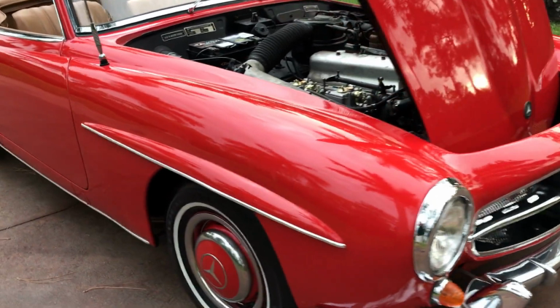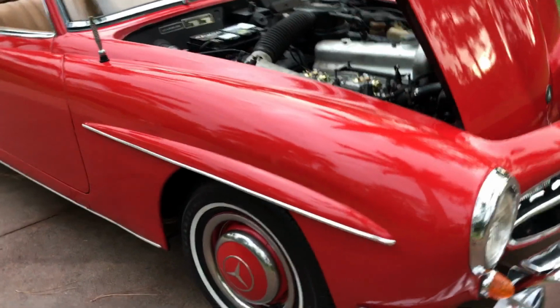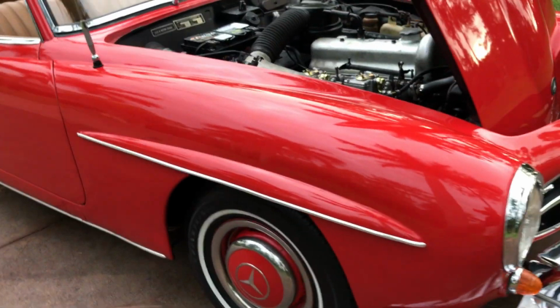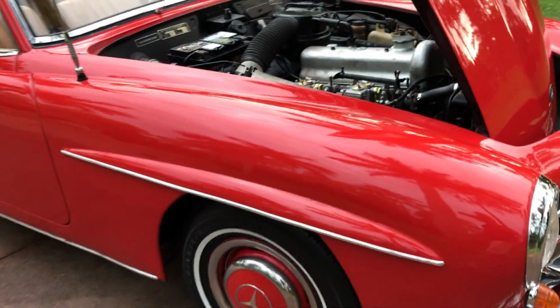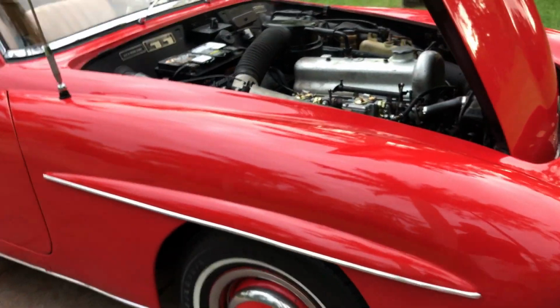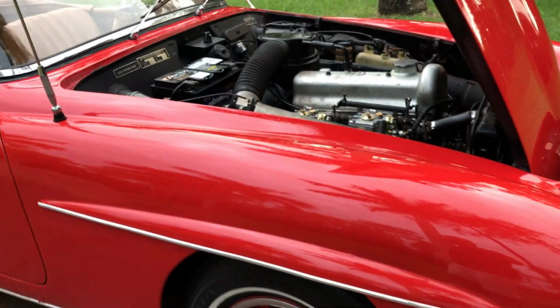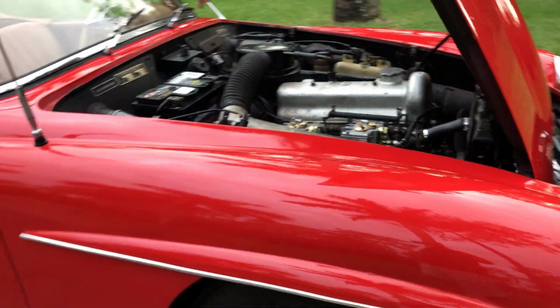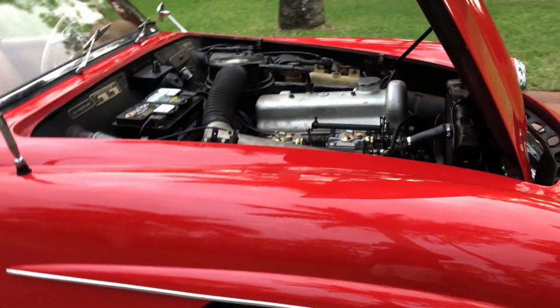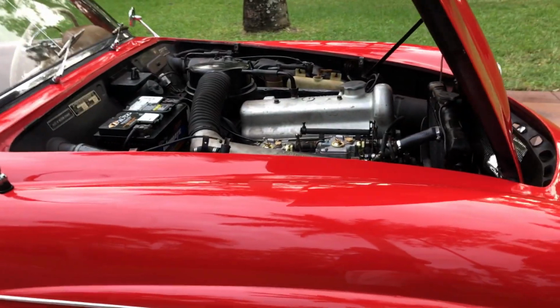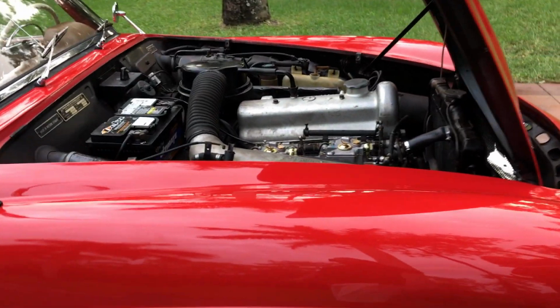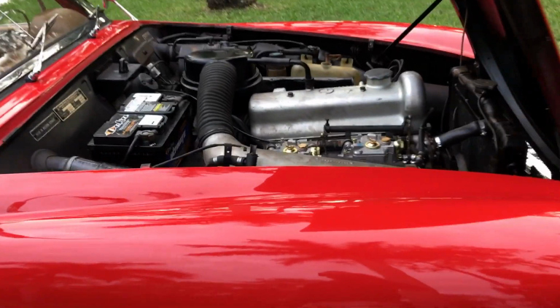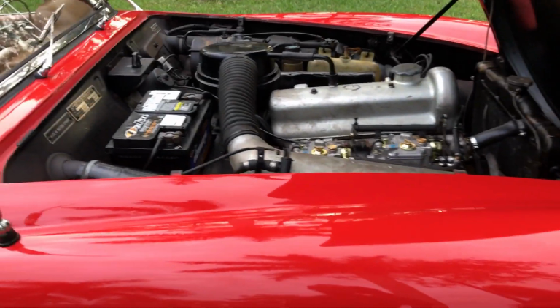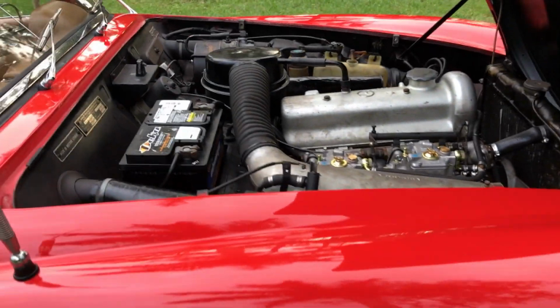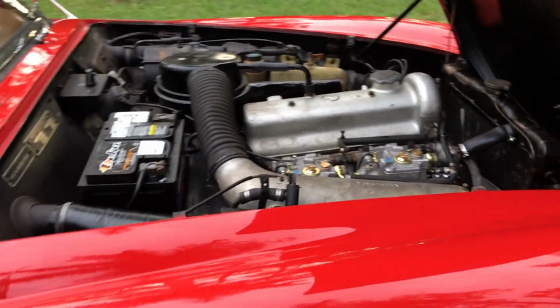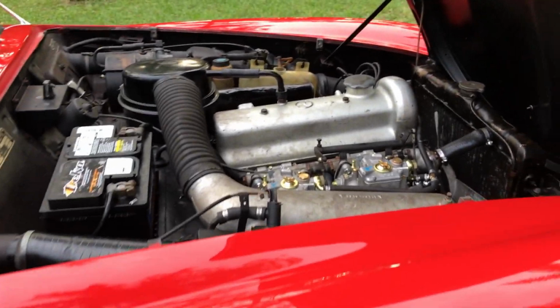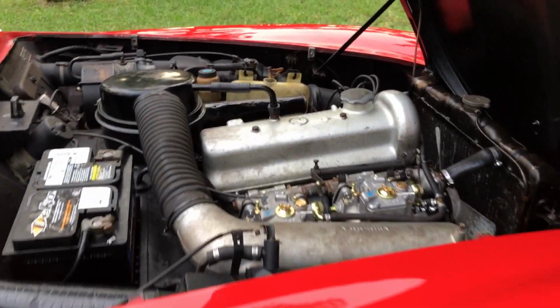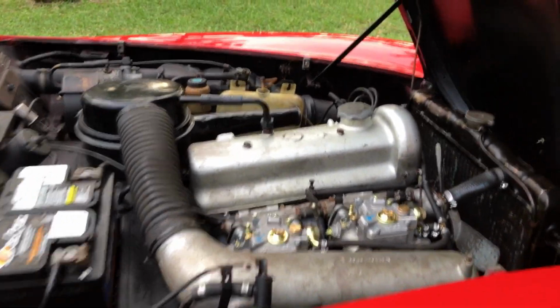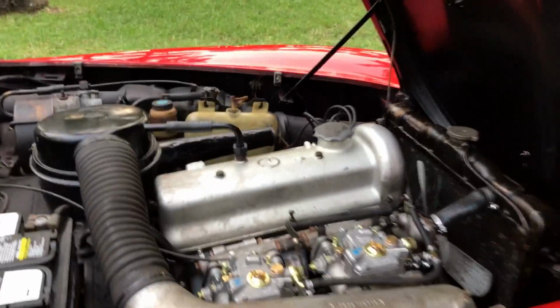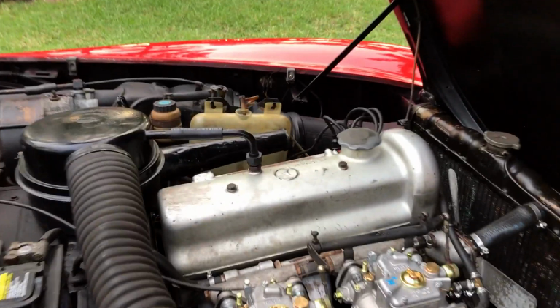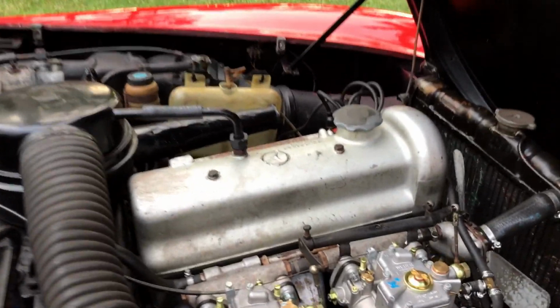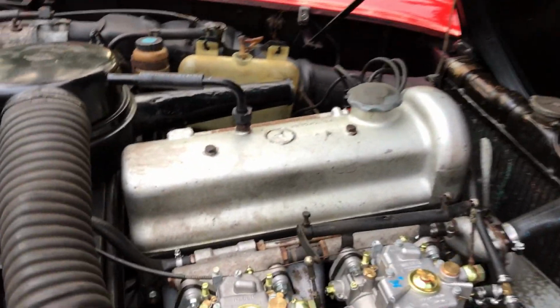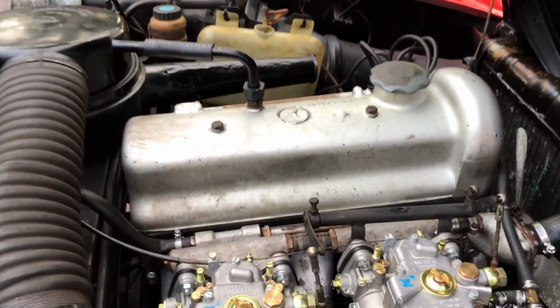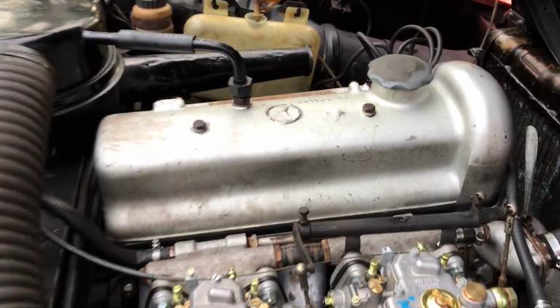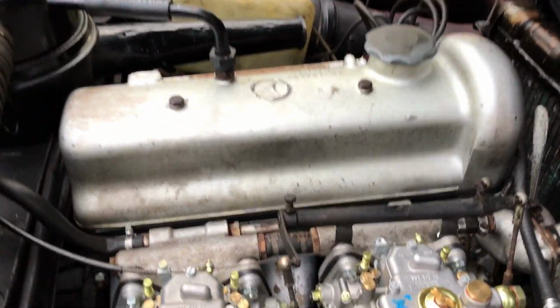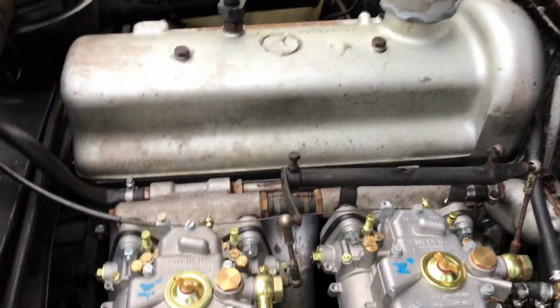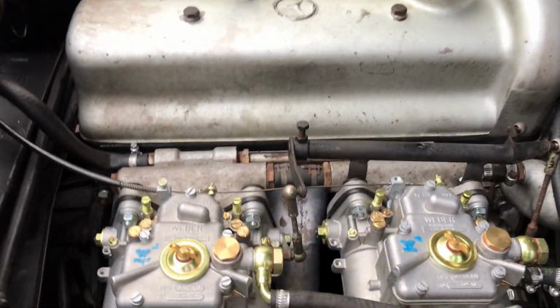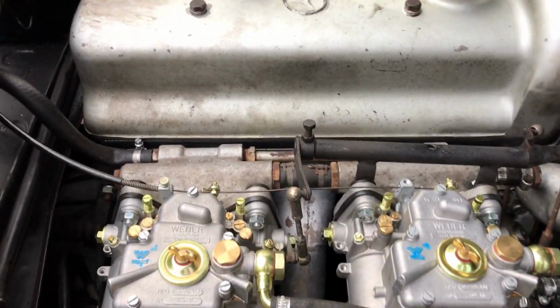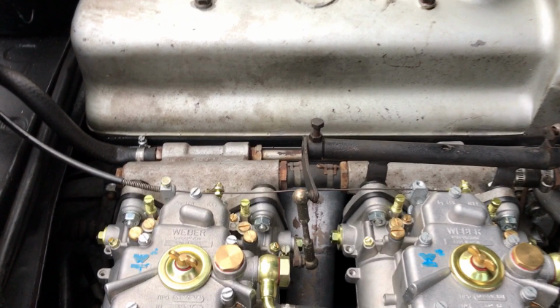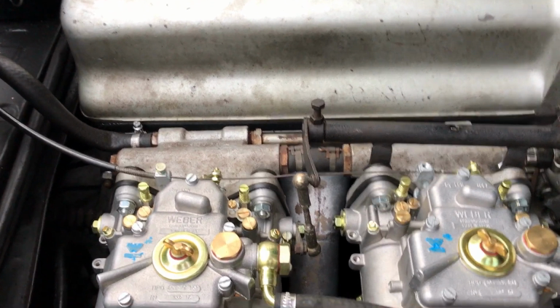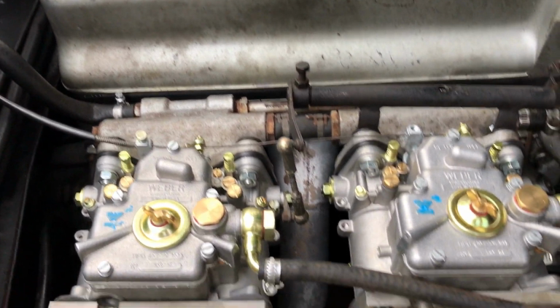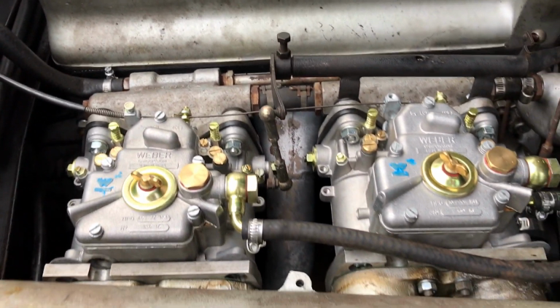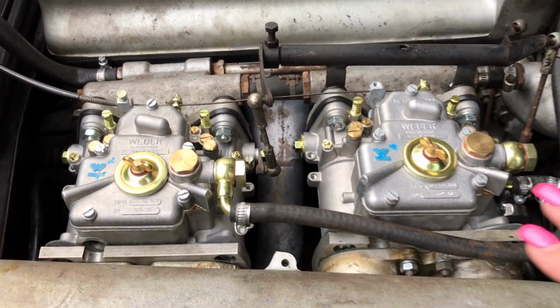On the front is the beautiful chrome, the lights are amazing, and we do have the original wheels as well. I believe these are the carburetors on the car.